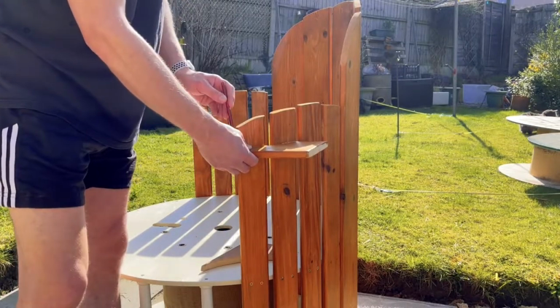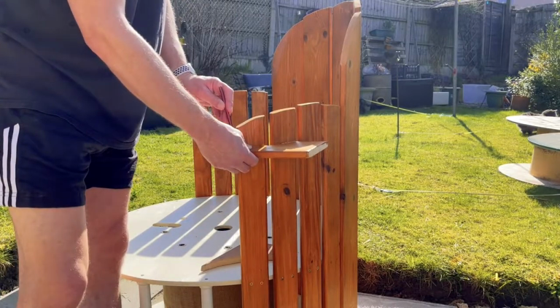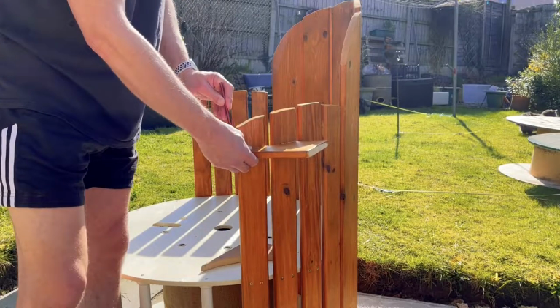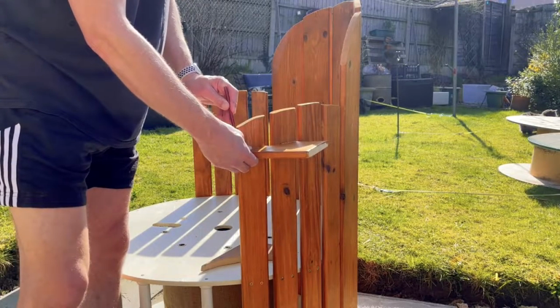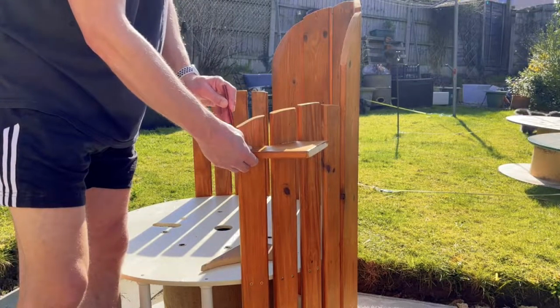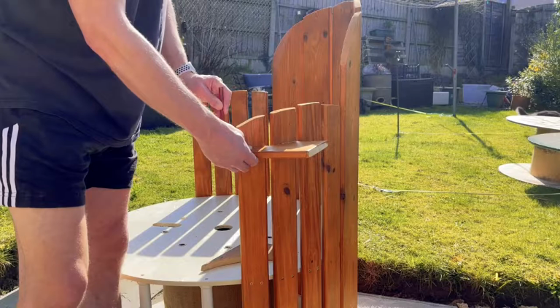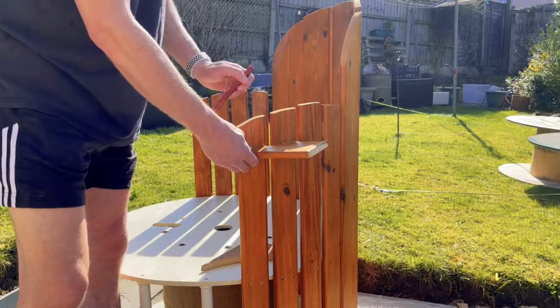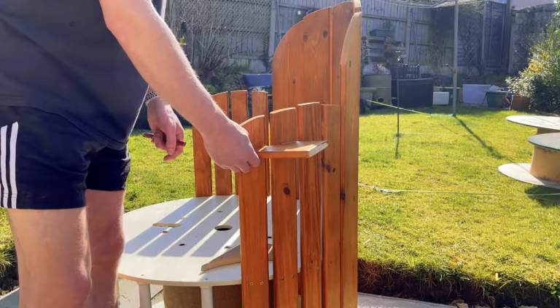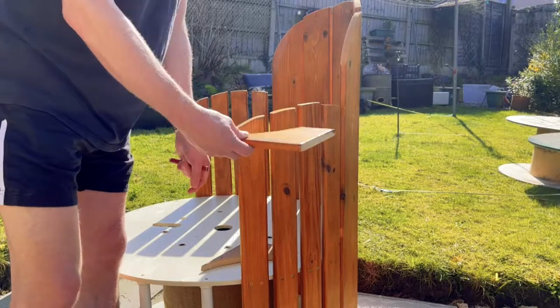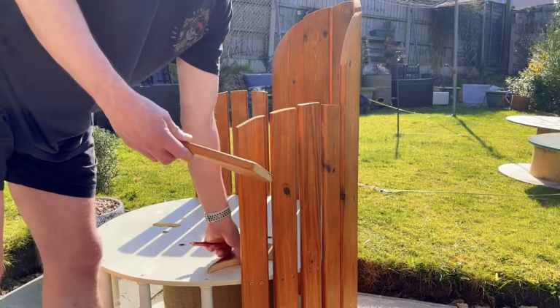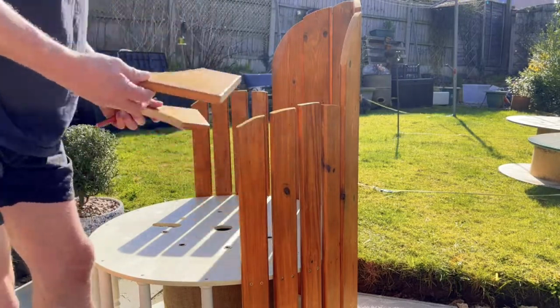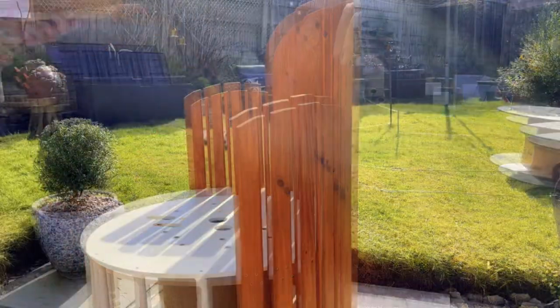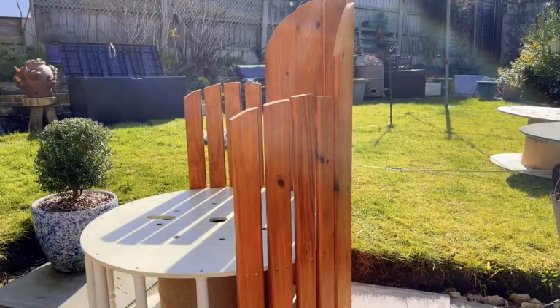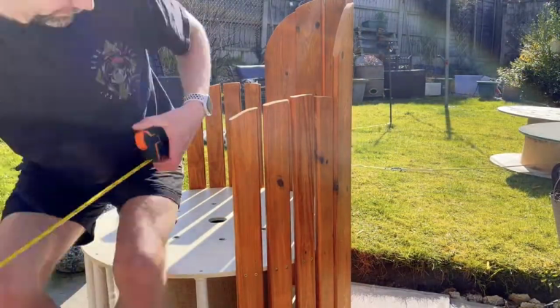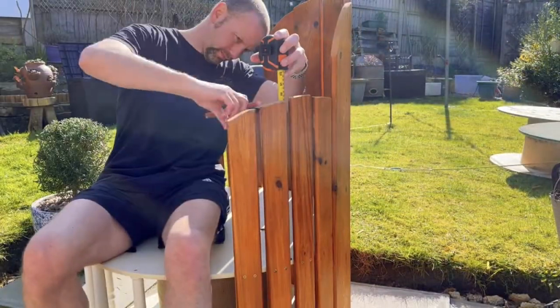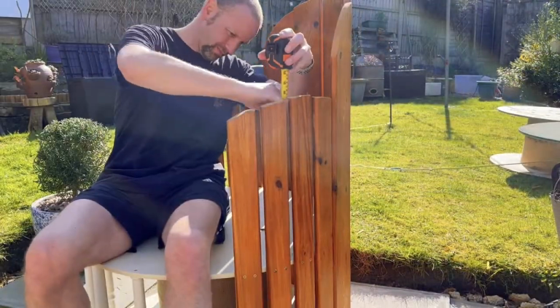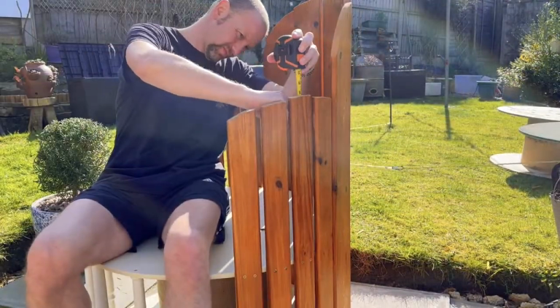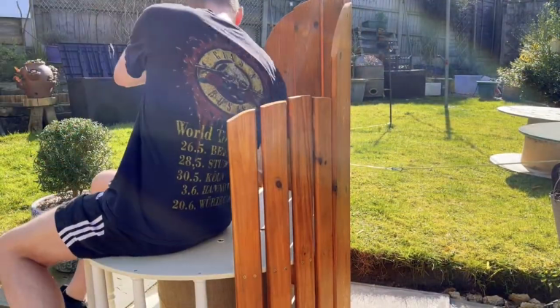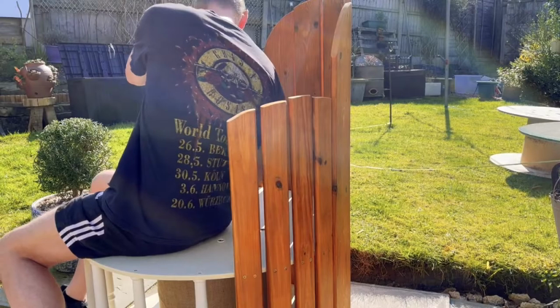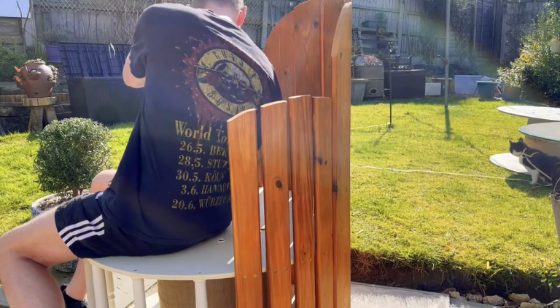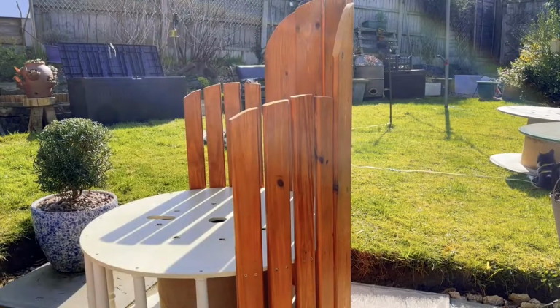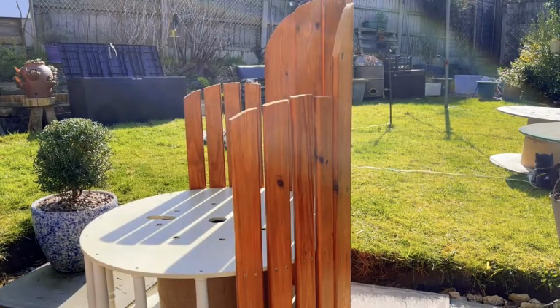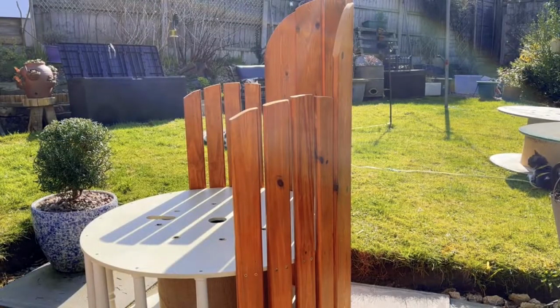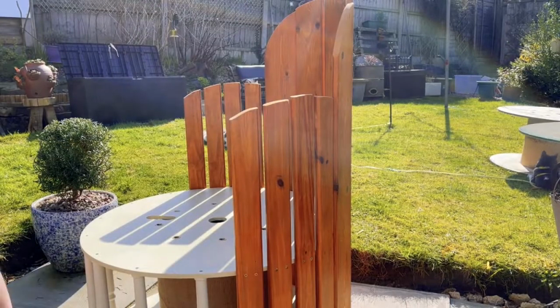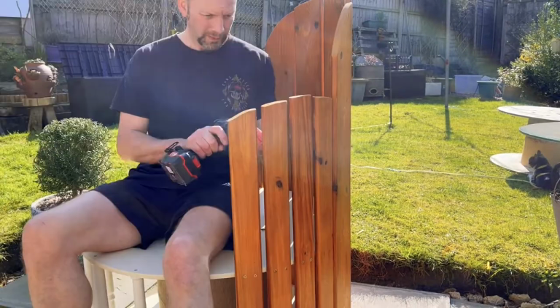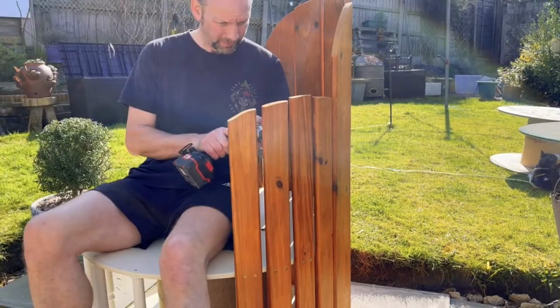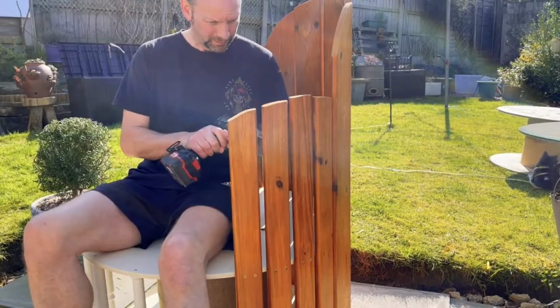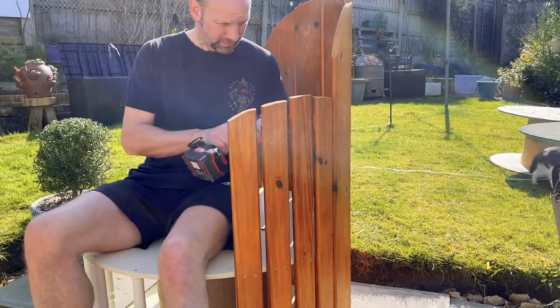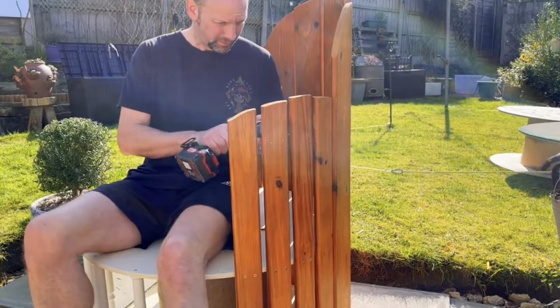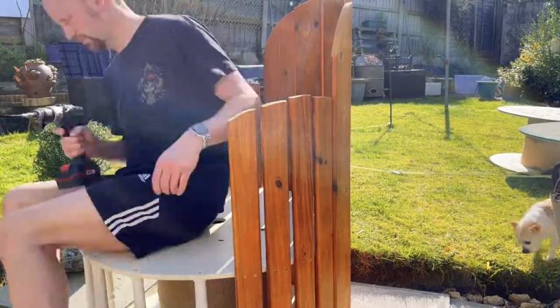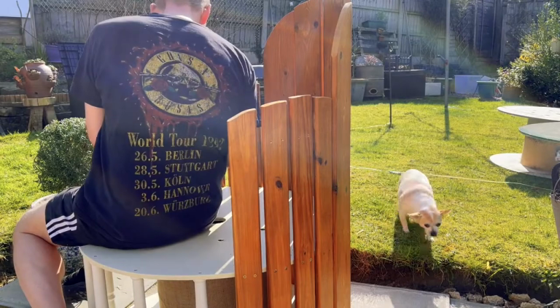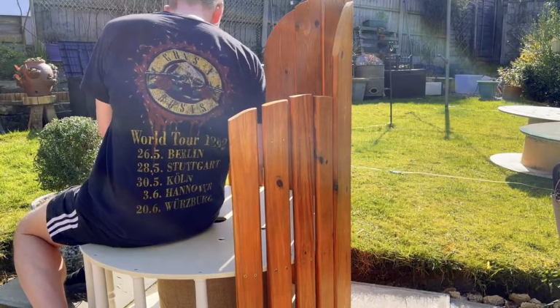We are going to use them as two little shelves — we are going to screw them on each side of the seat, and then you can put your phone on one side and your drink on the other.